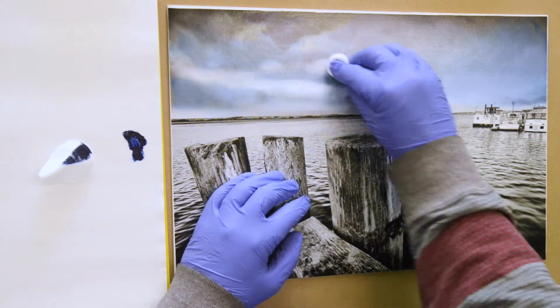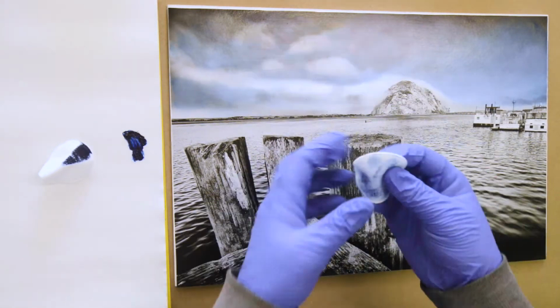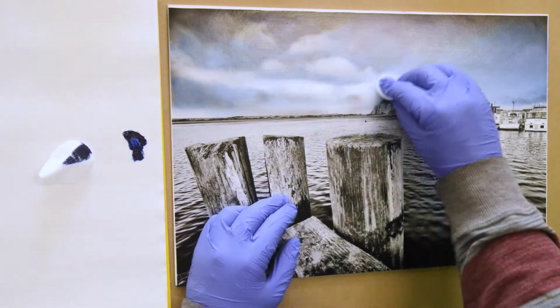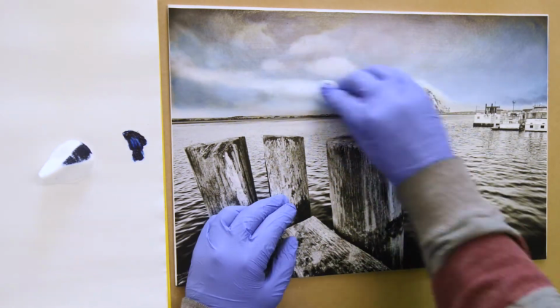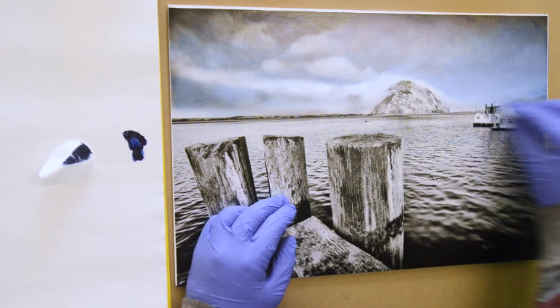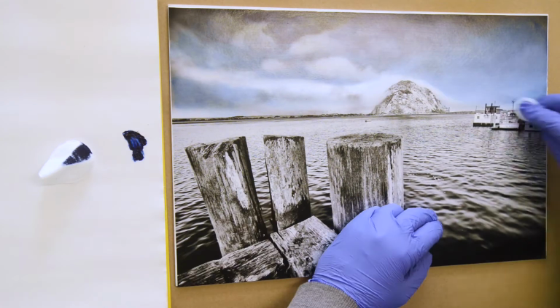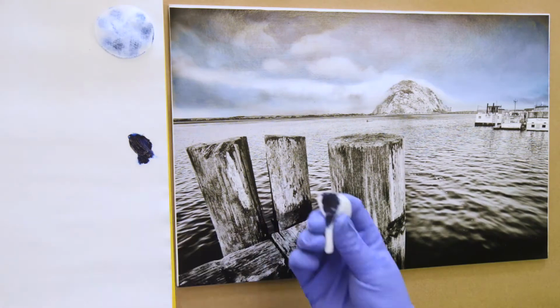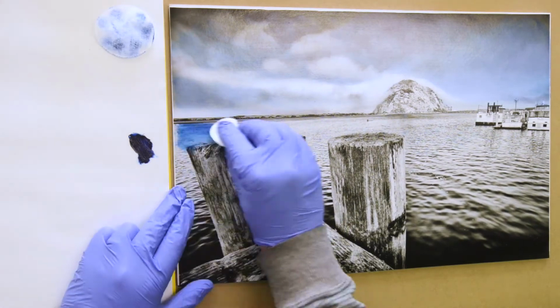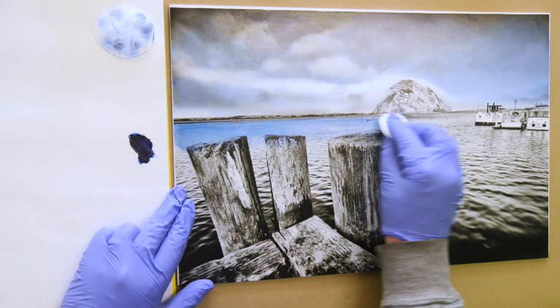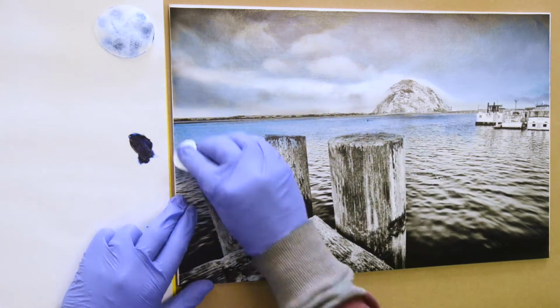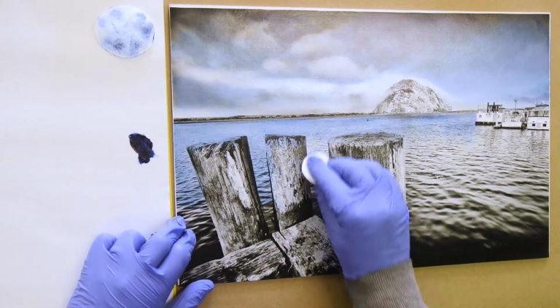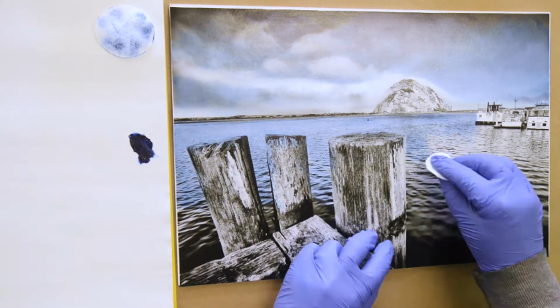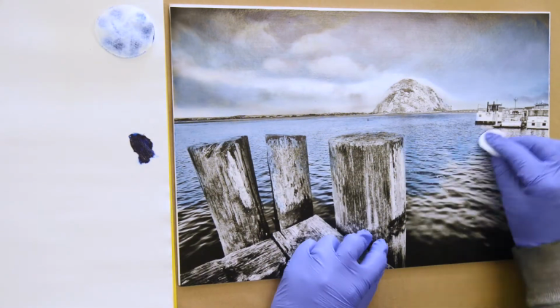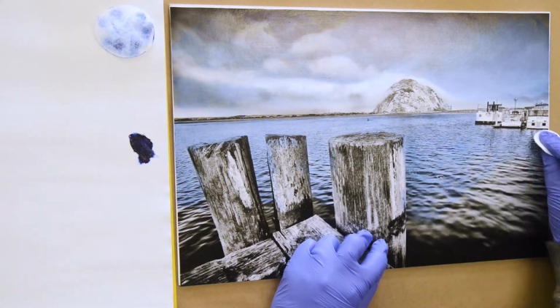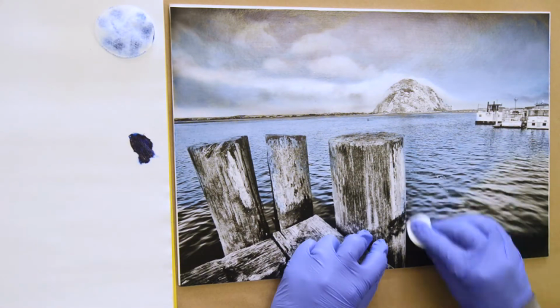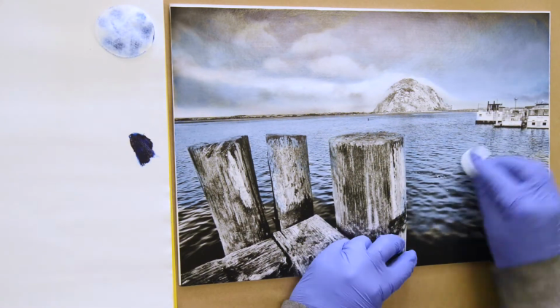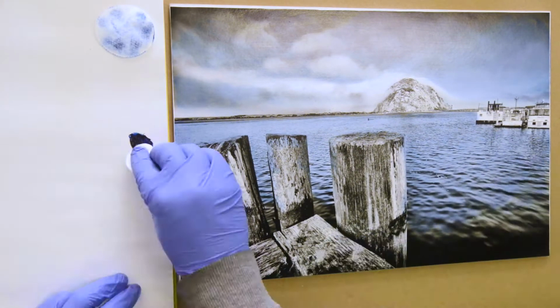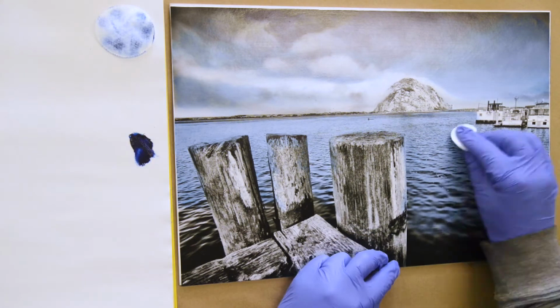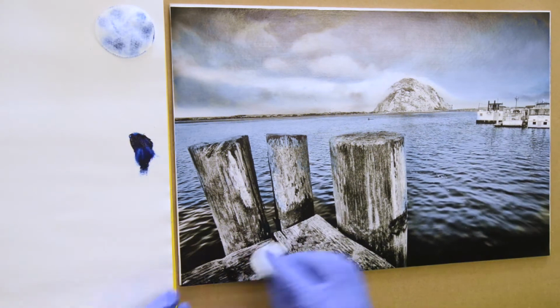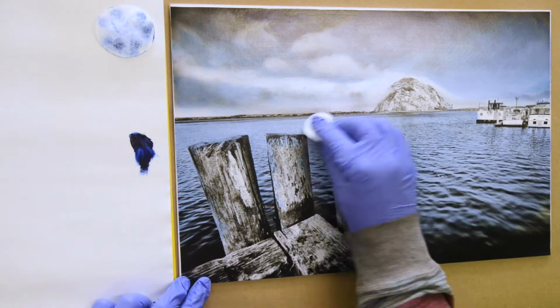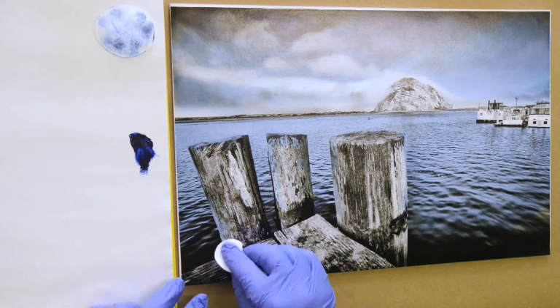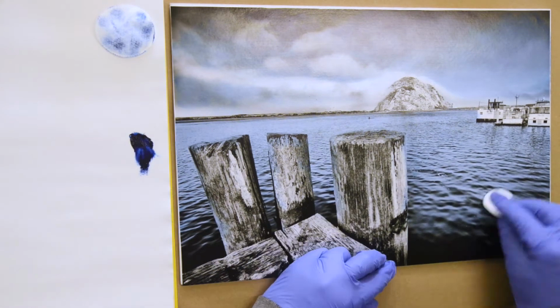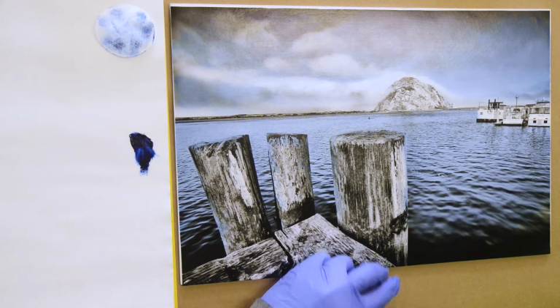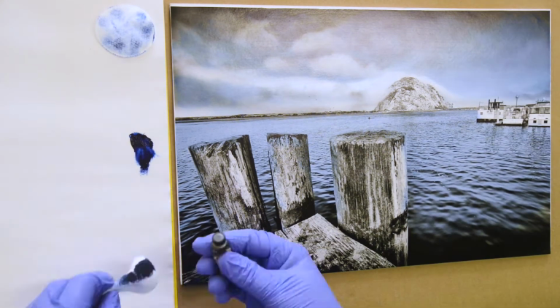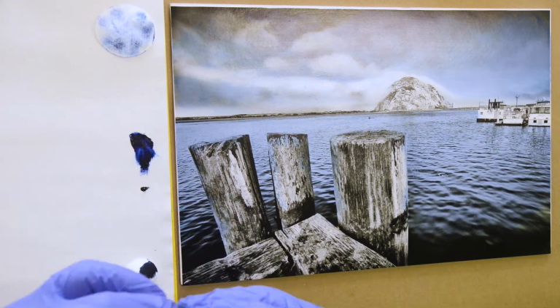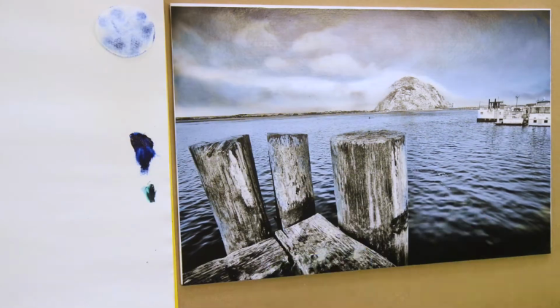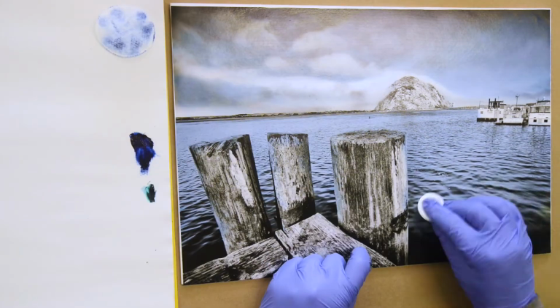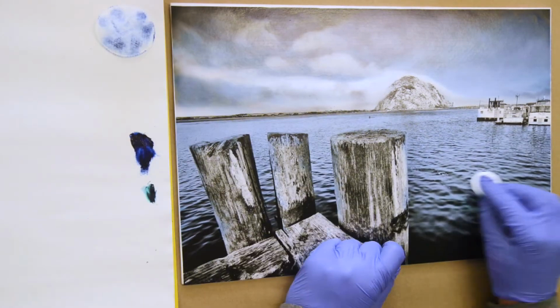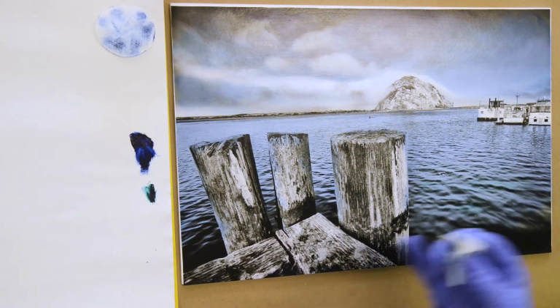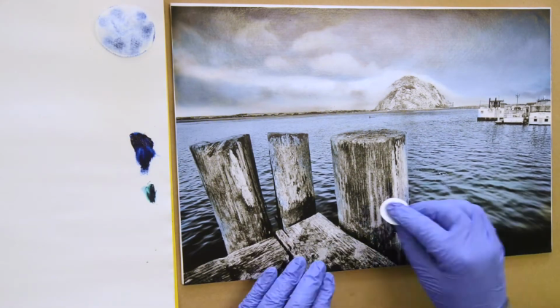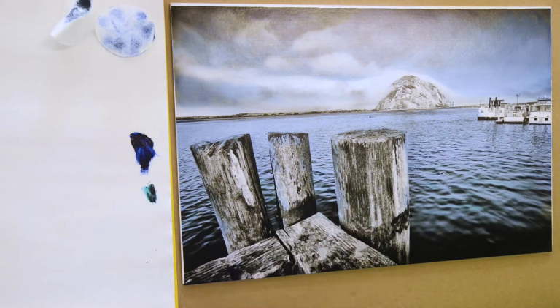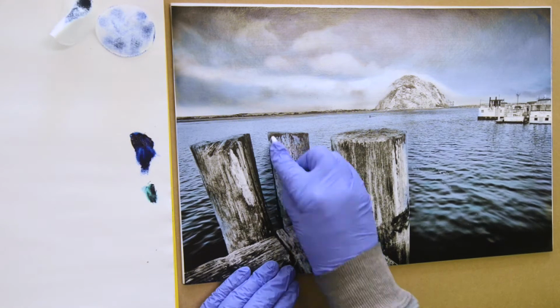This photo measures 18 by 12 inches and is printed on Breathing Color Vibrance Matte photo paper with my Epson P2000, but you can use pretty much any inkjet printer to print on this type of paper.